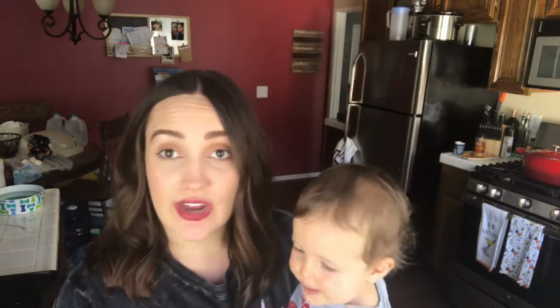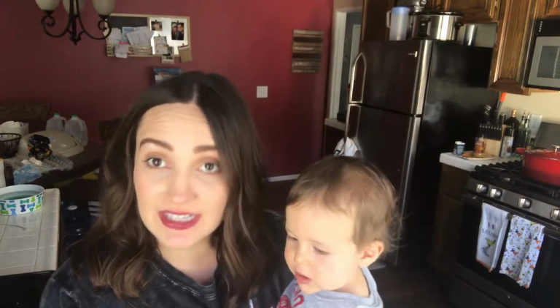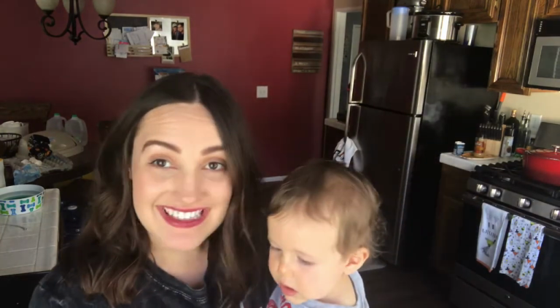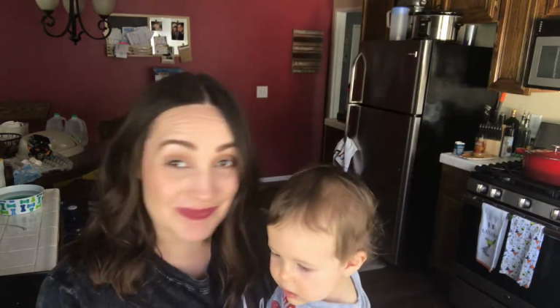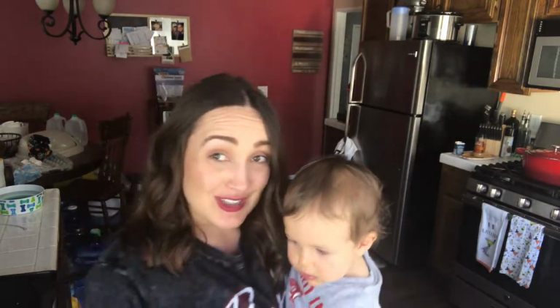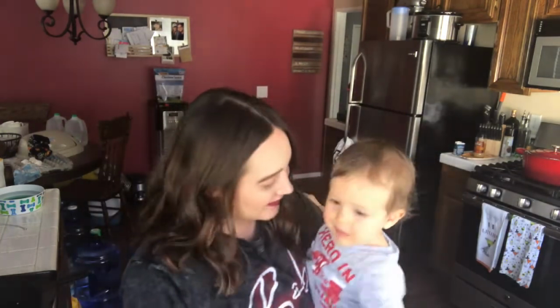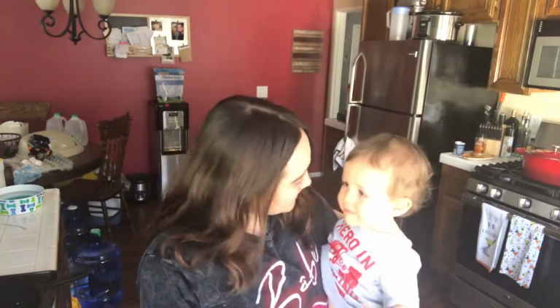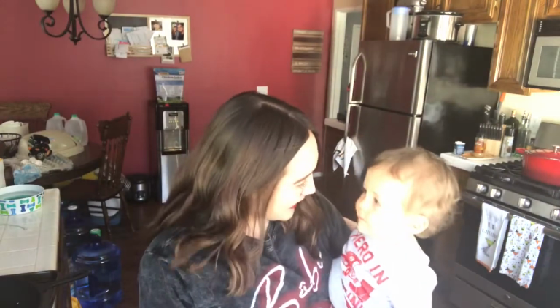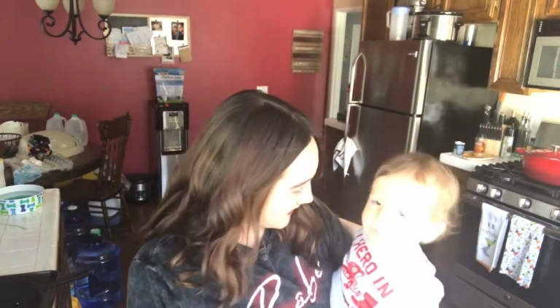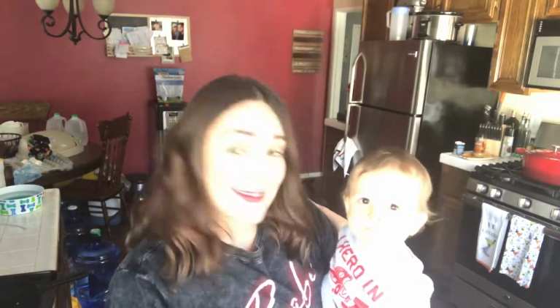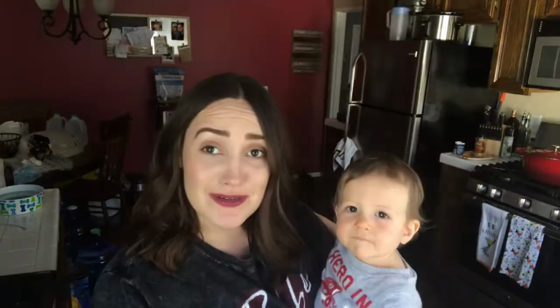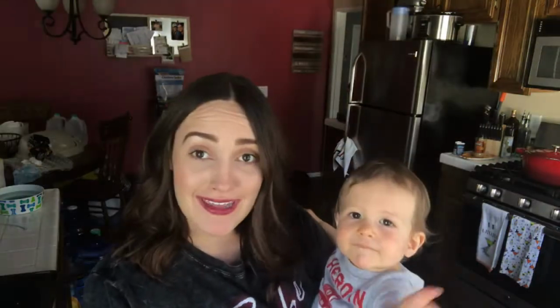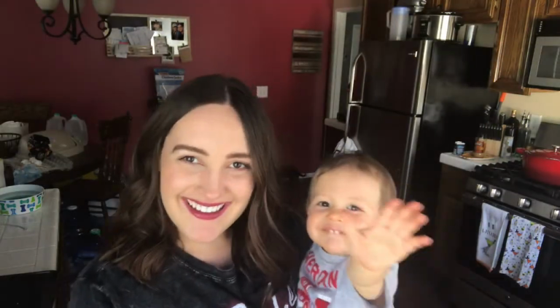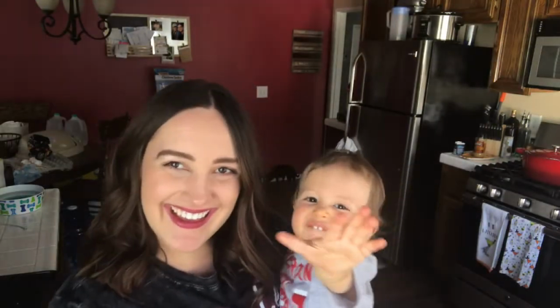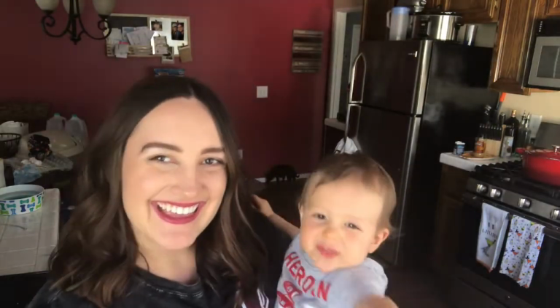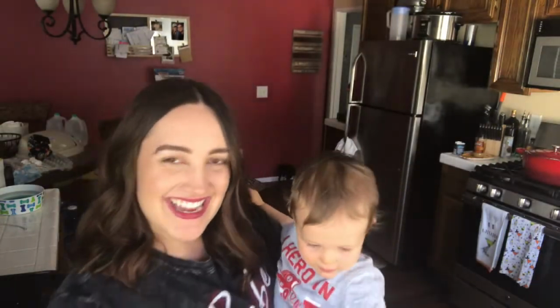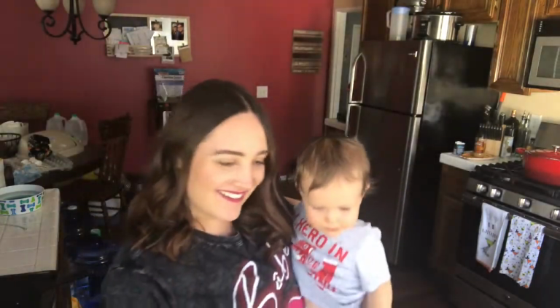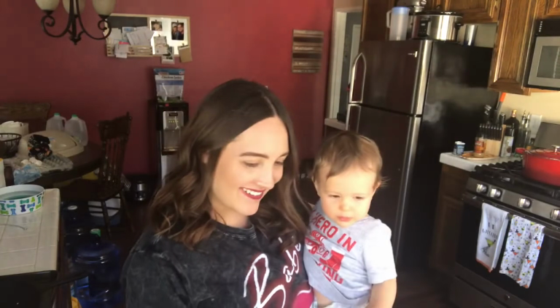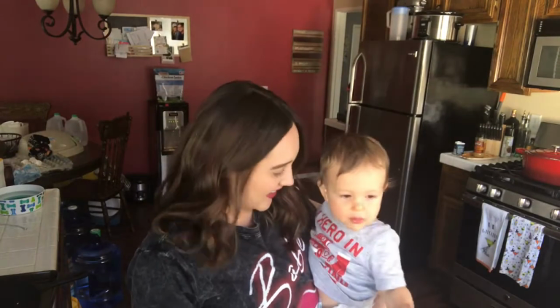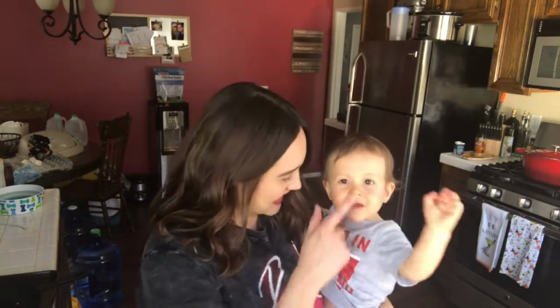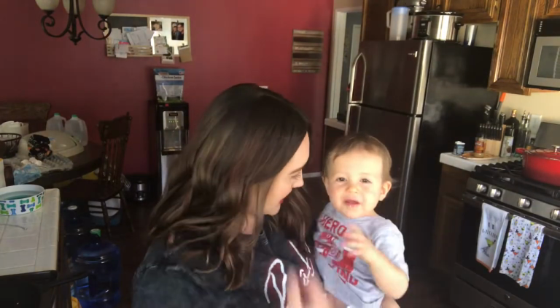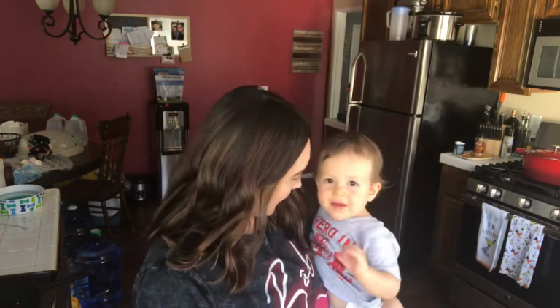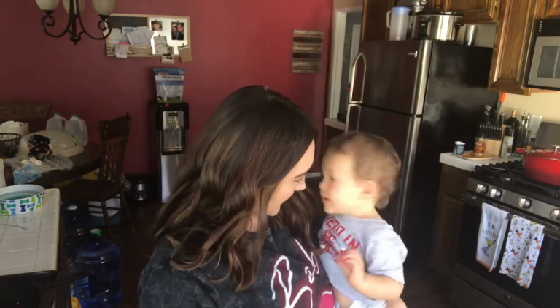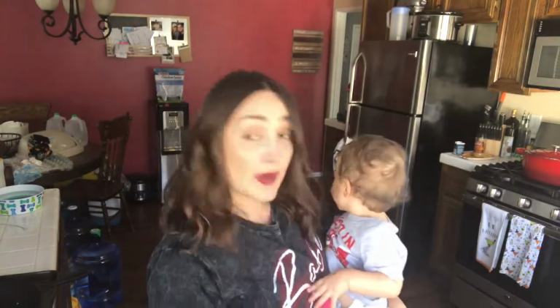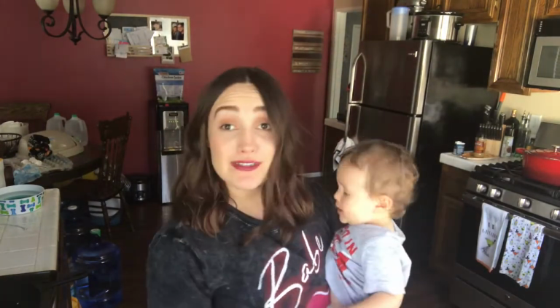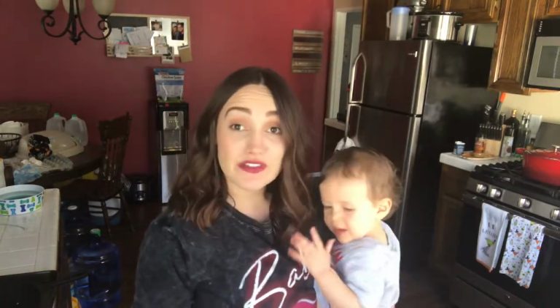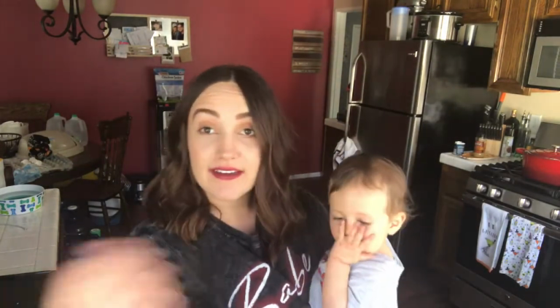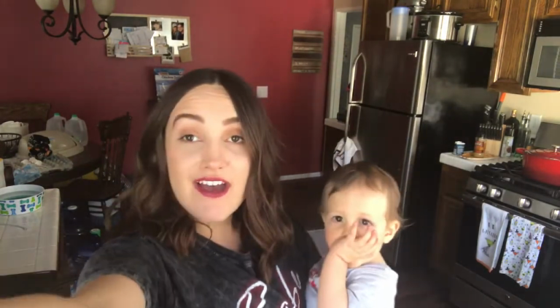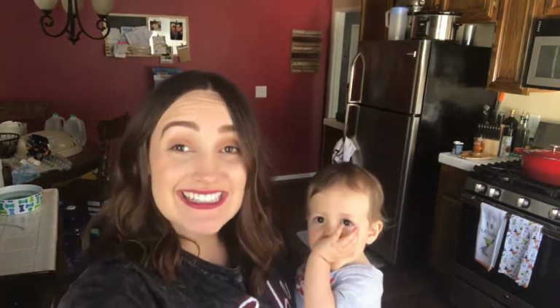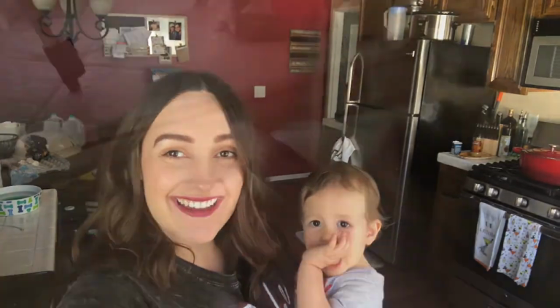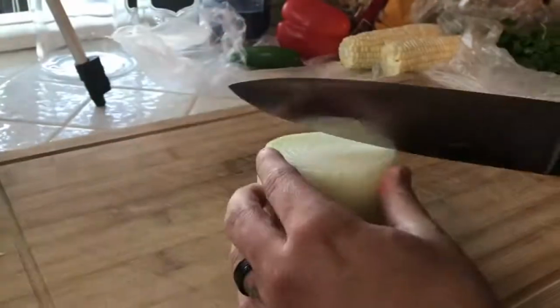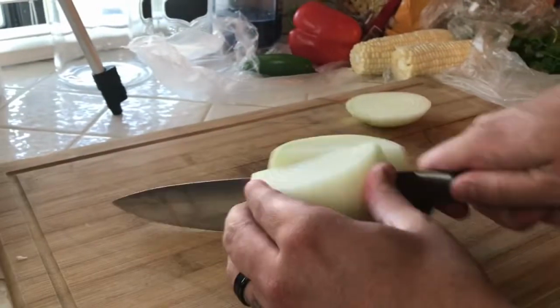Sorry, my little guy is so chatty! Say hello — are you gonna try some chili? I don't know, it might be too spicy for you. Okay guys, let's get cooking!